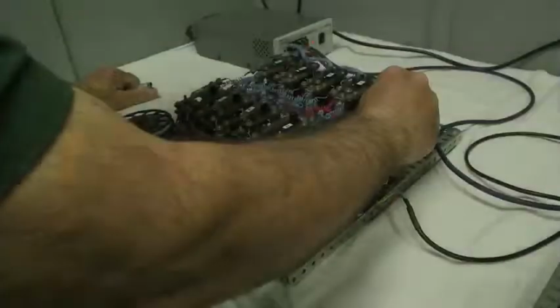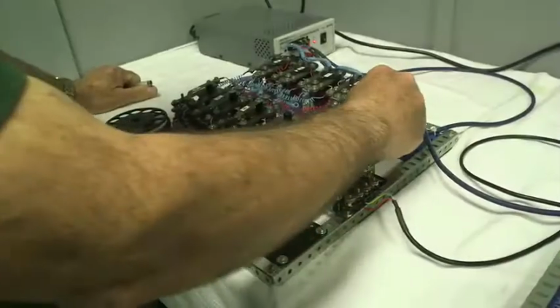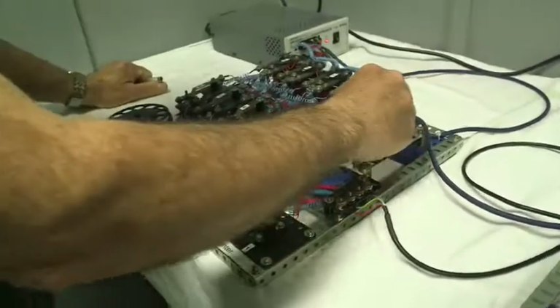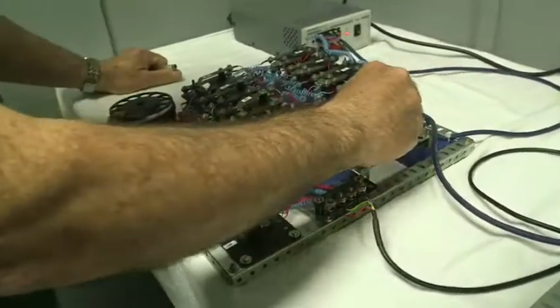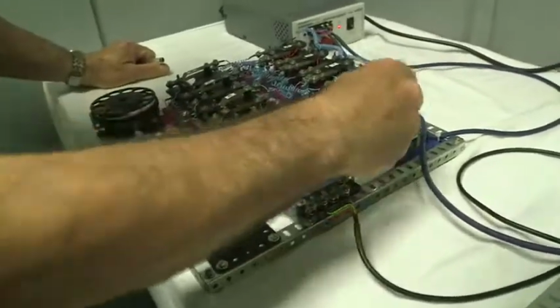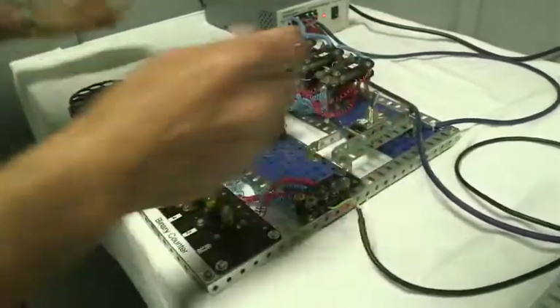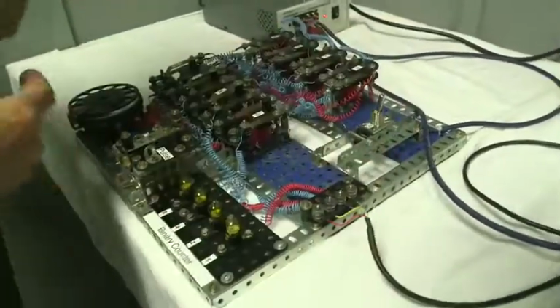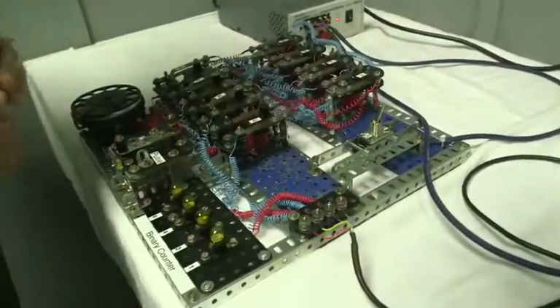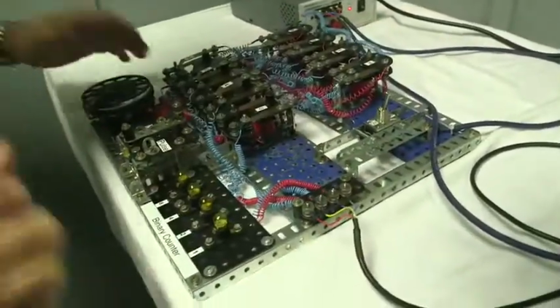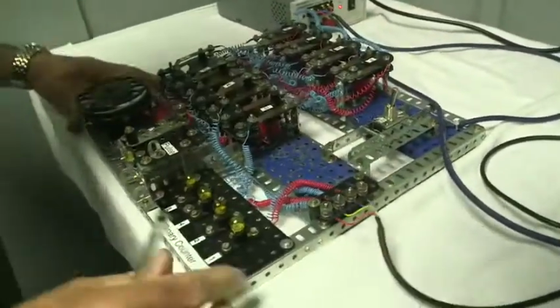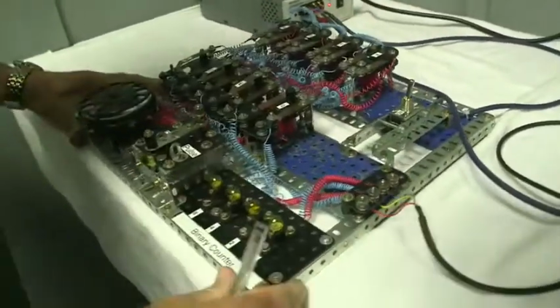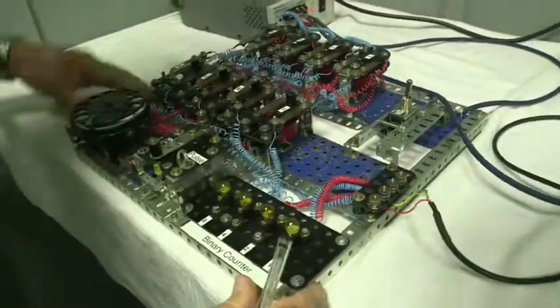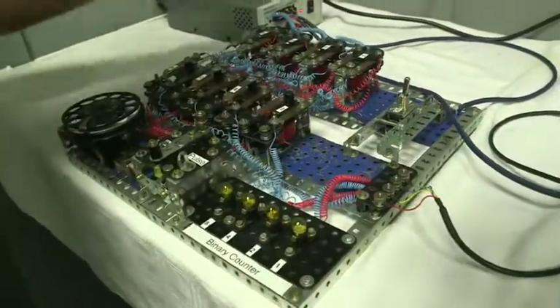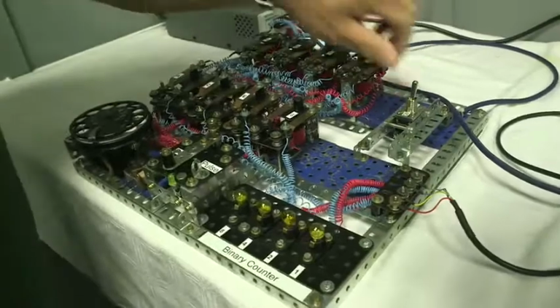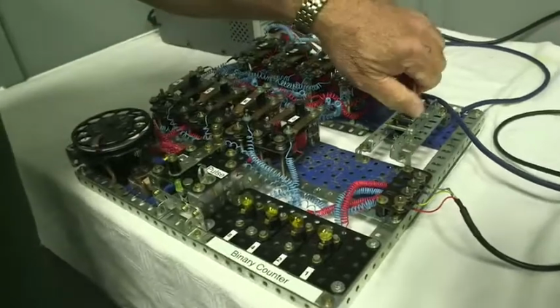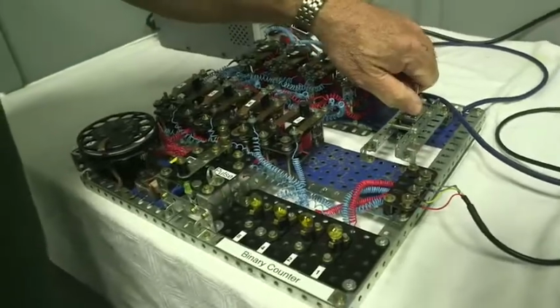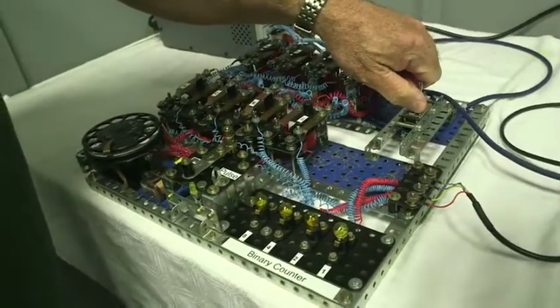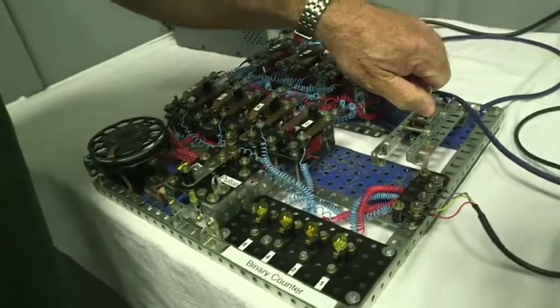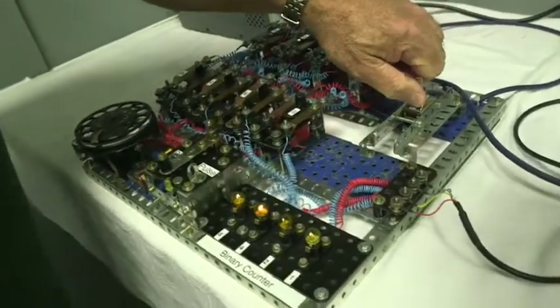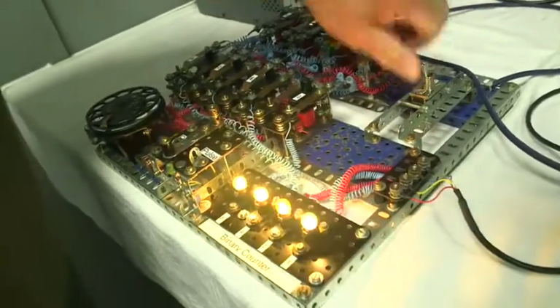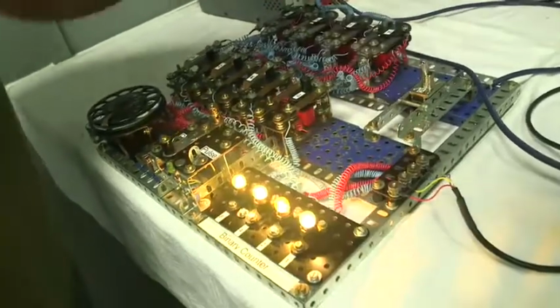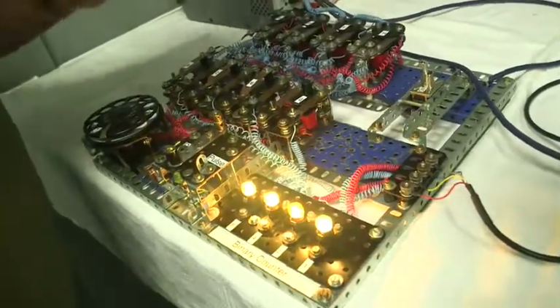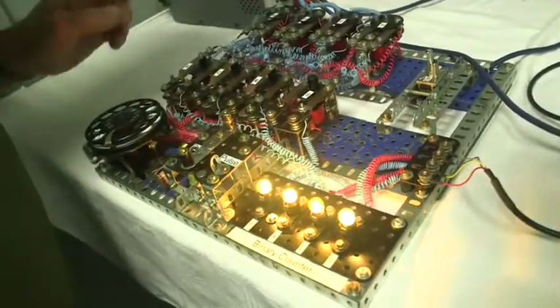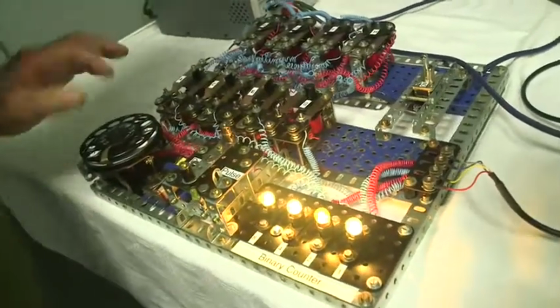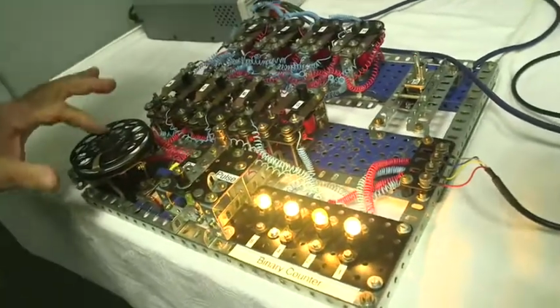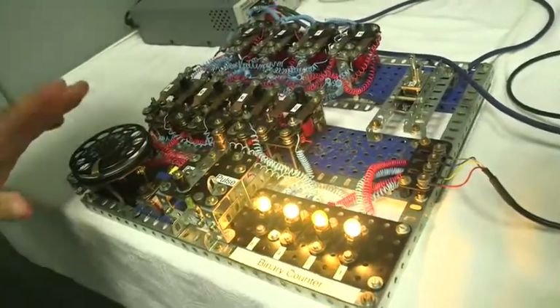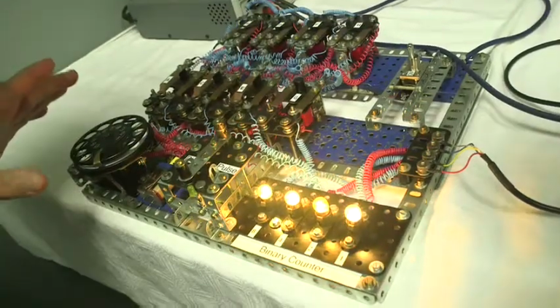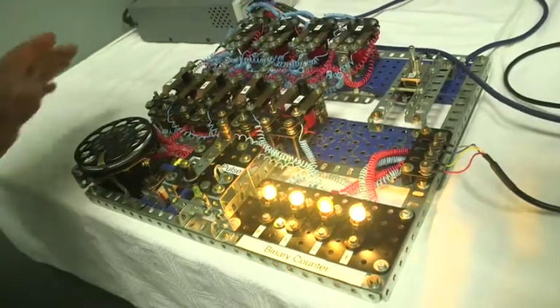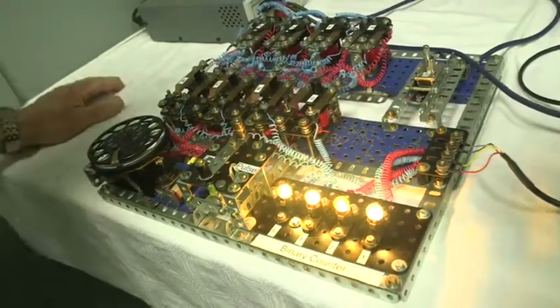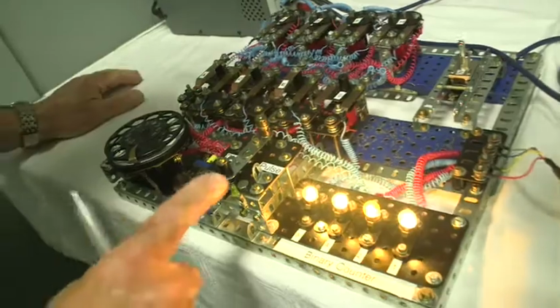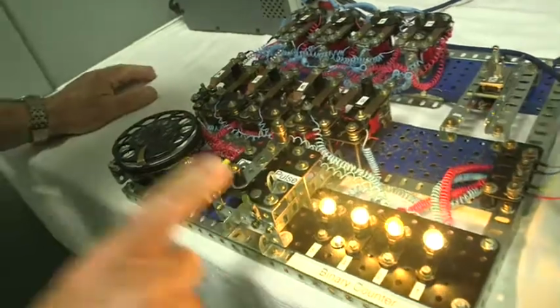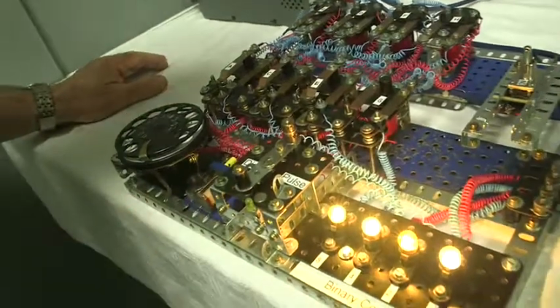Hello, I'm Steve Jevons and this is my binary counter made out of Meccano. All the parts are Meccano with the exception of the dial and one LED.